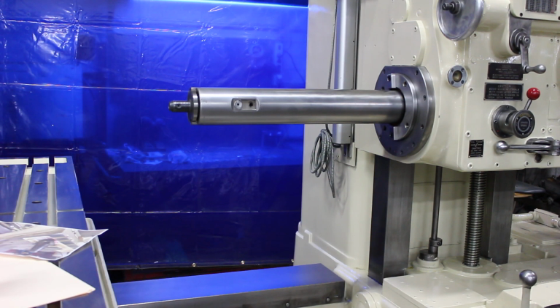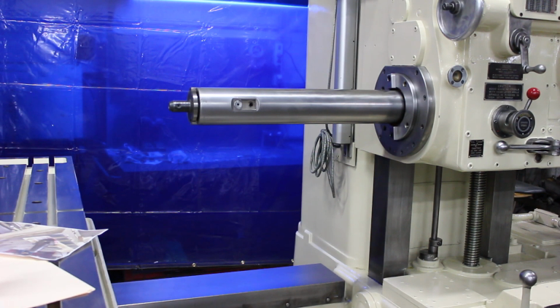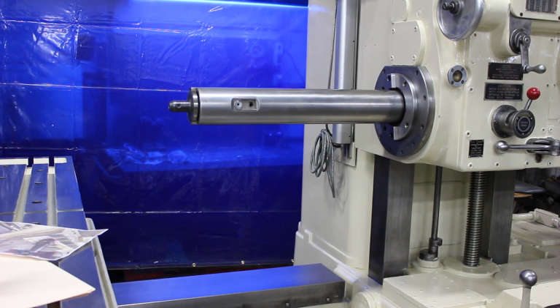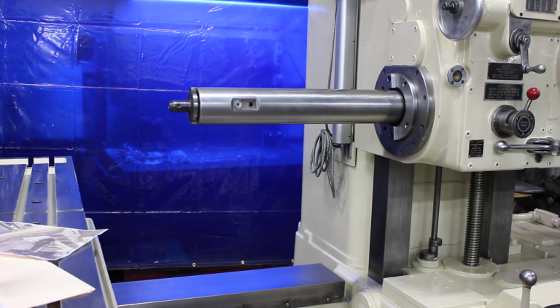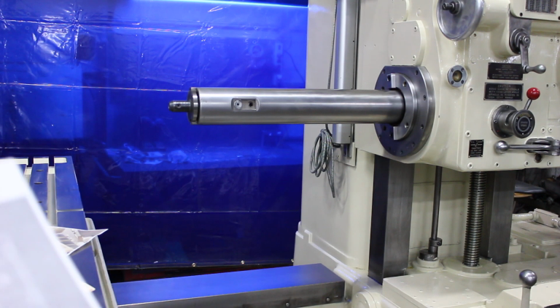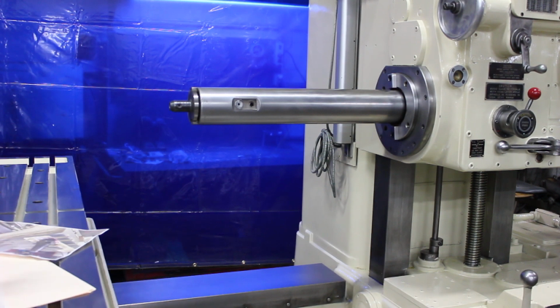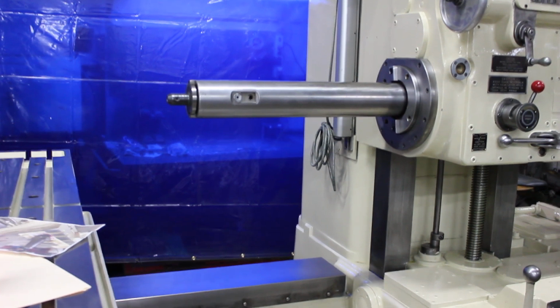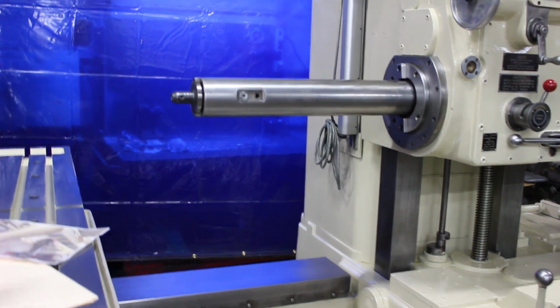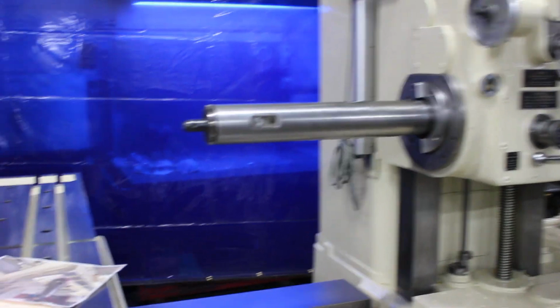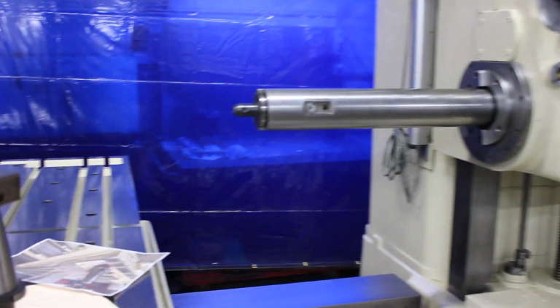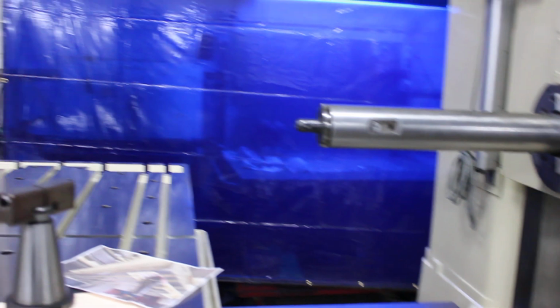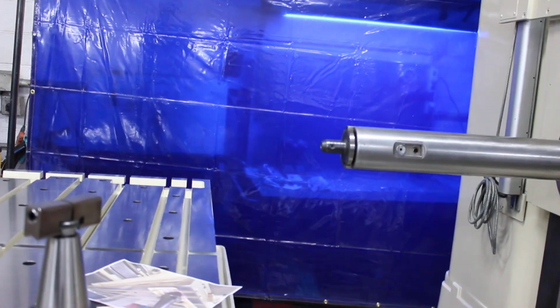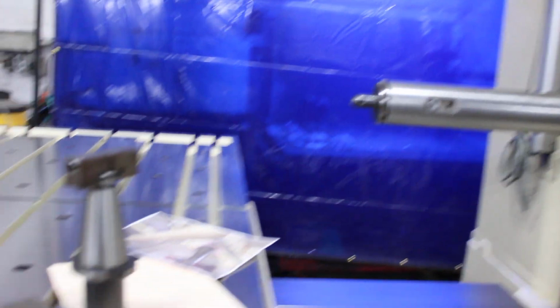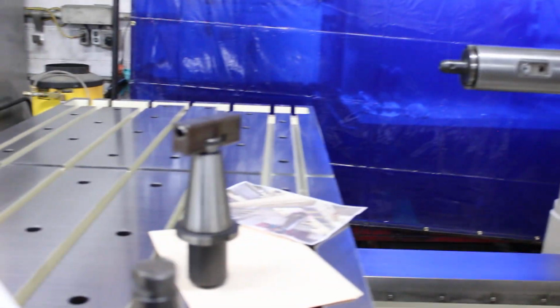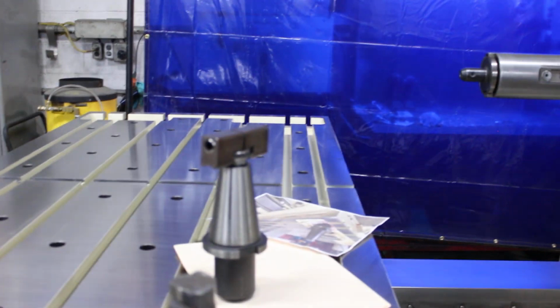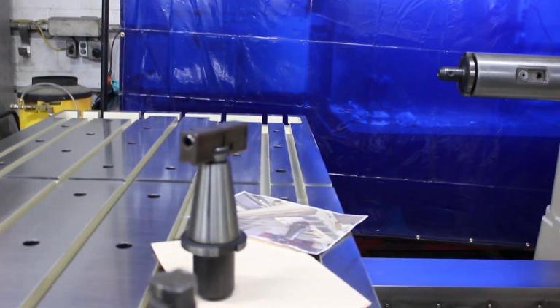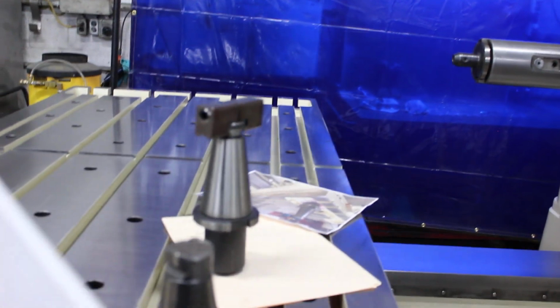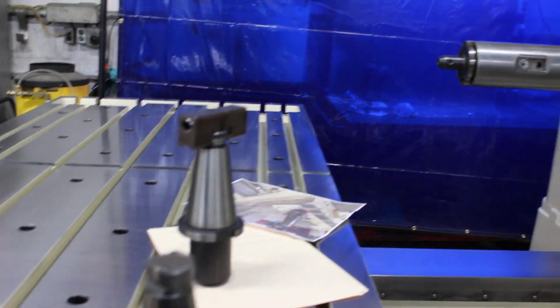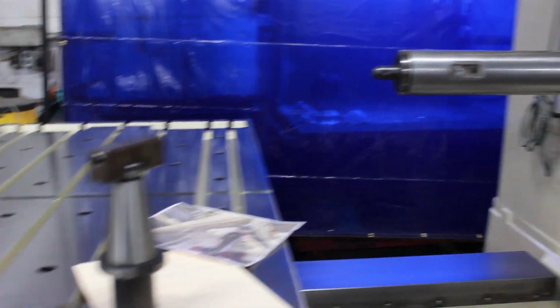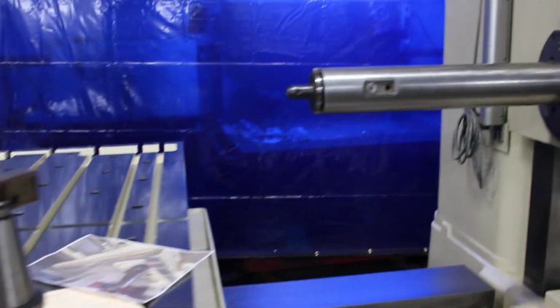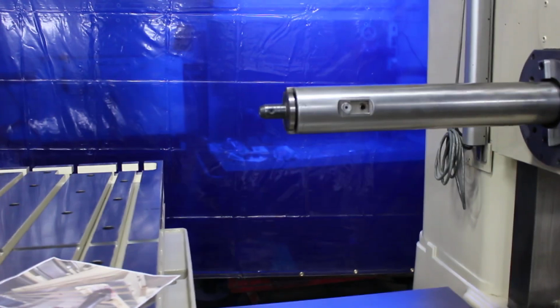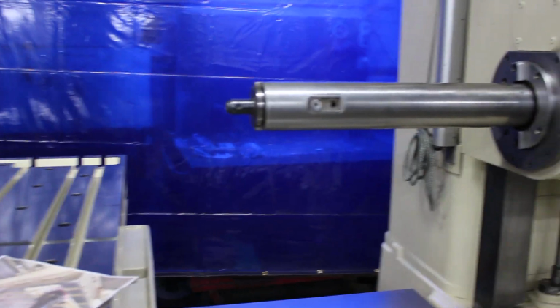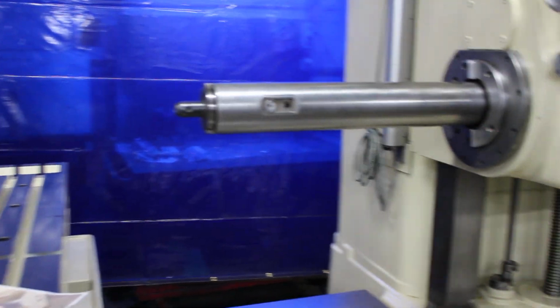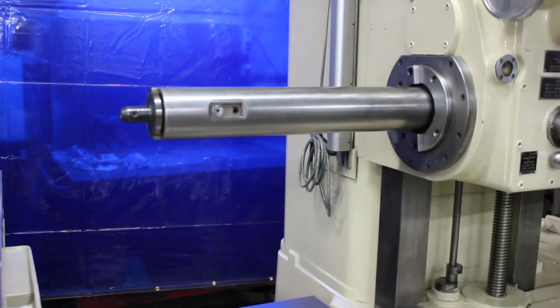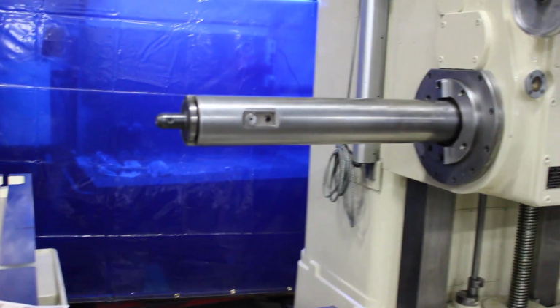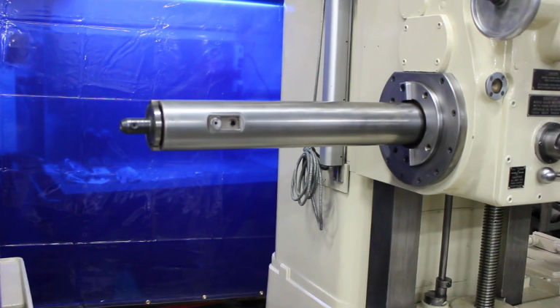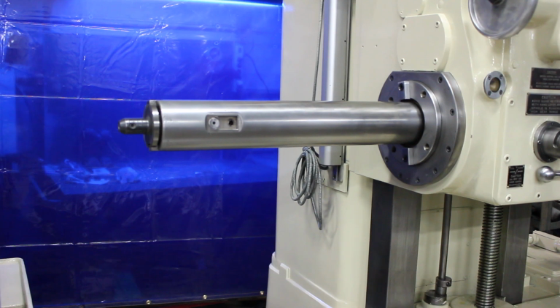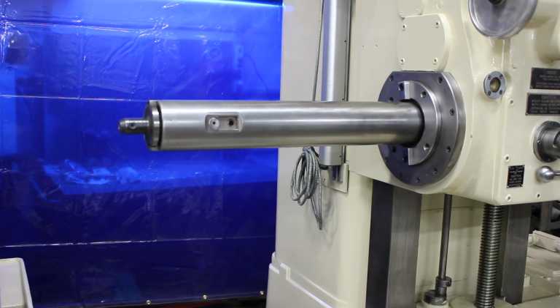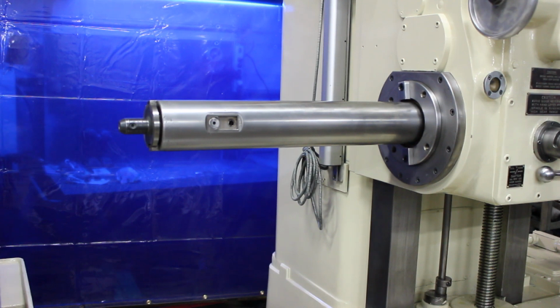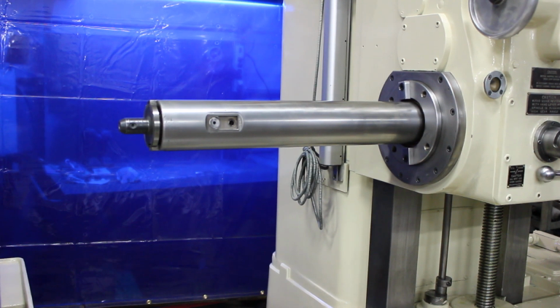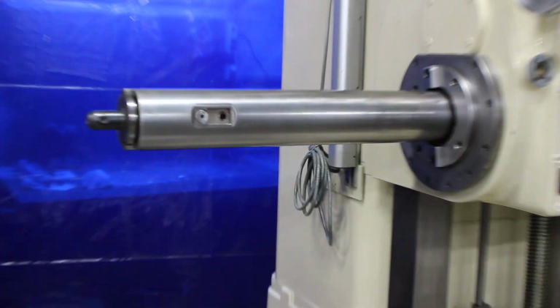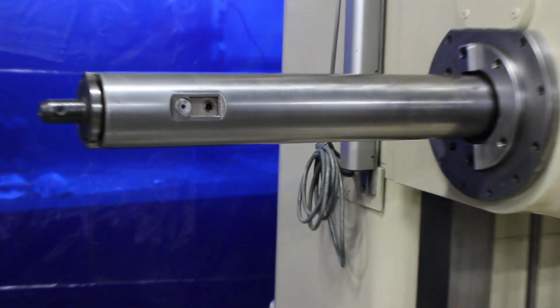Hi, it's Built Machinery Consultants here. We're going to do a little bit more of a close-up showing the spindle tooling on this Giddings and Lewis.